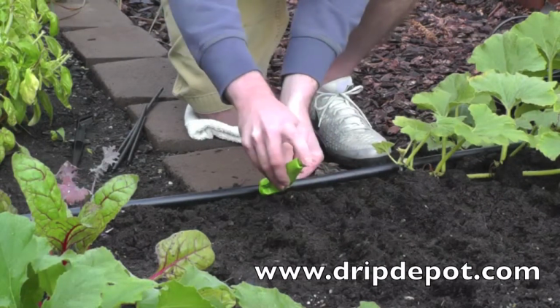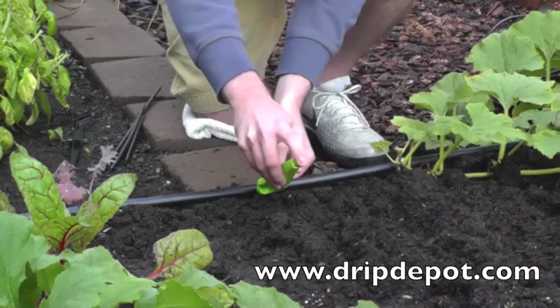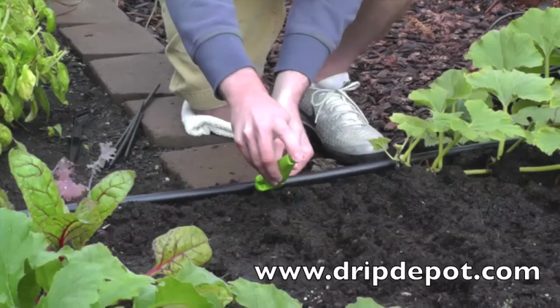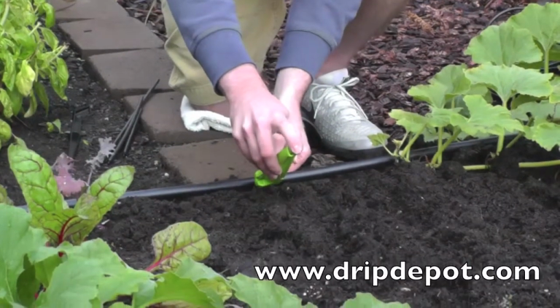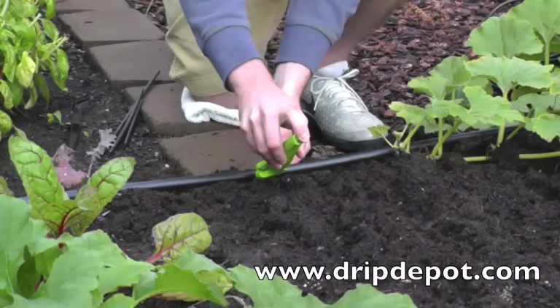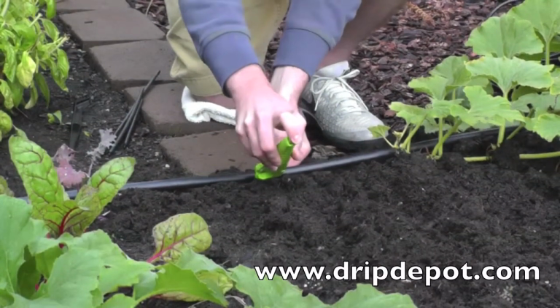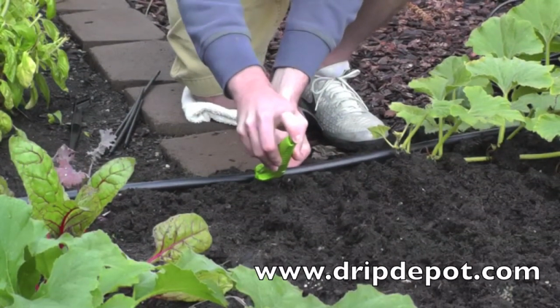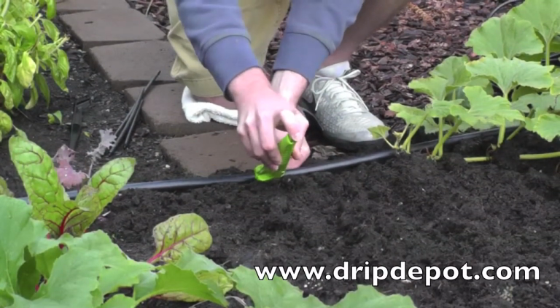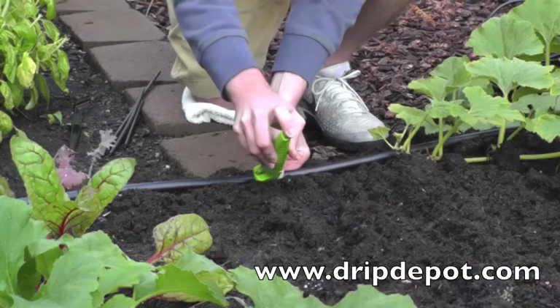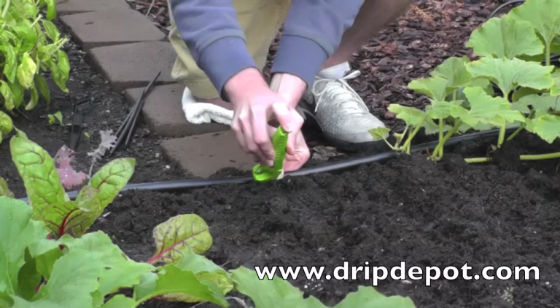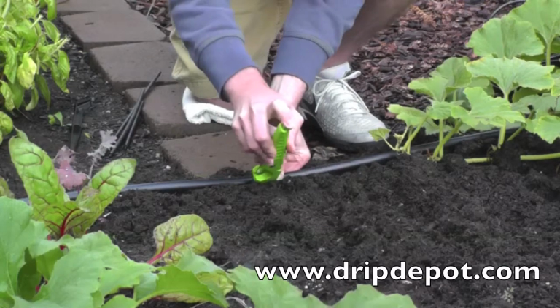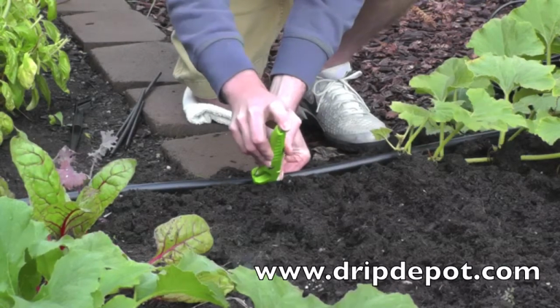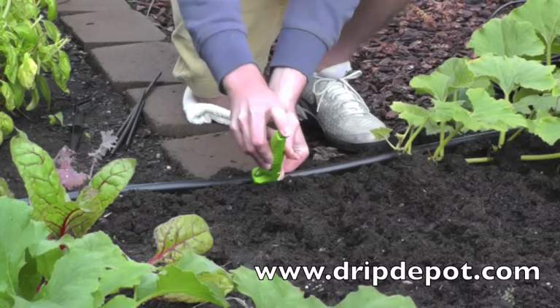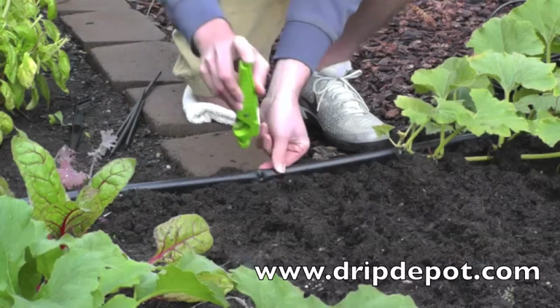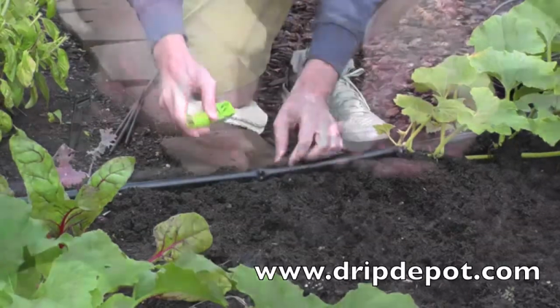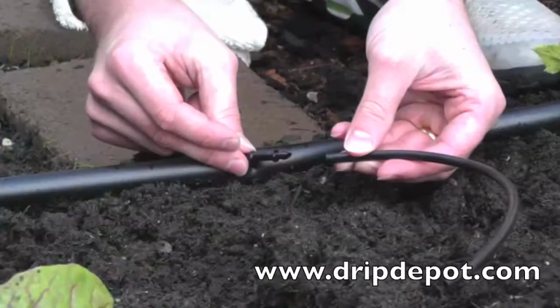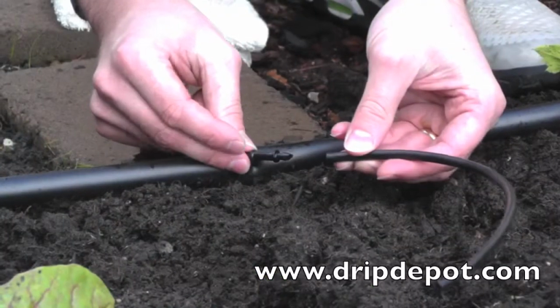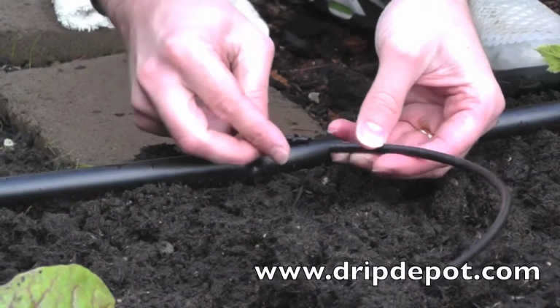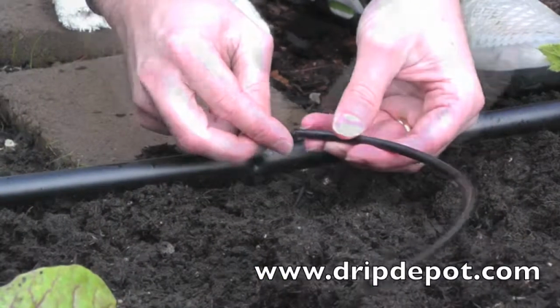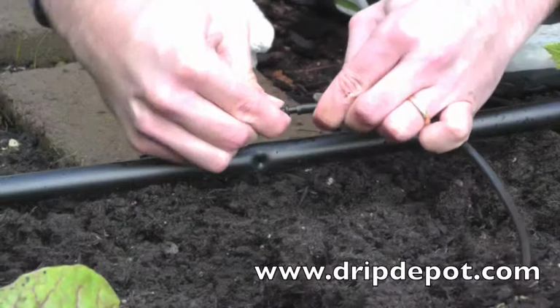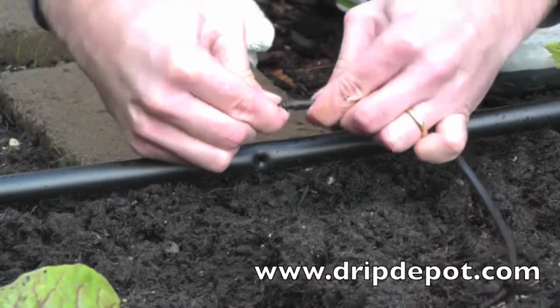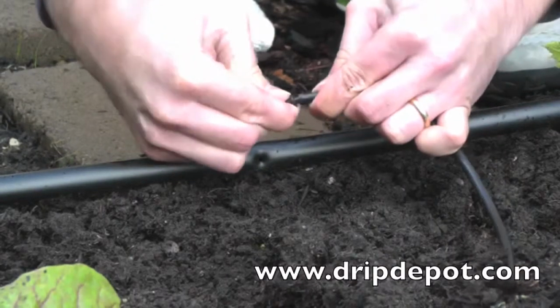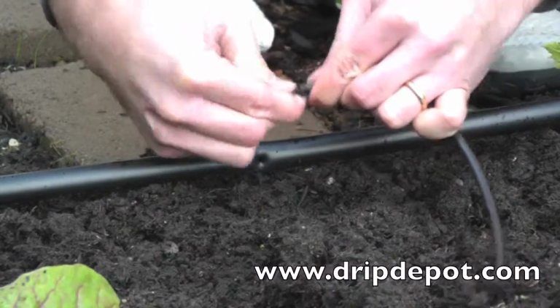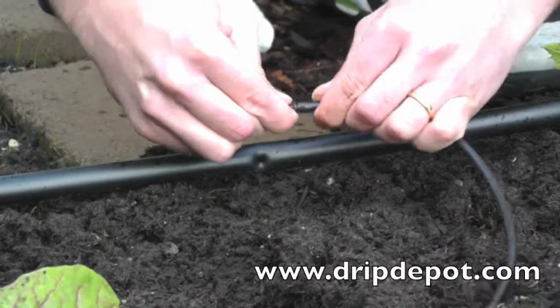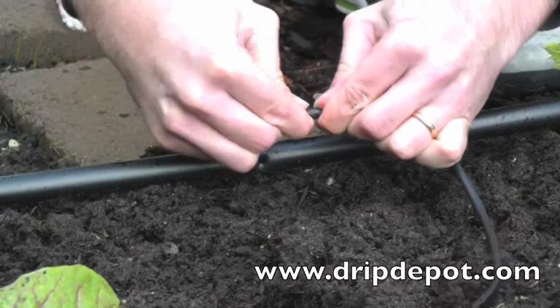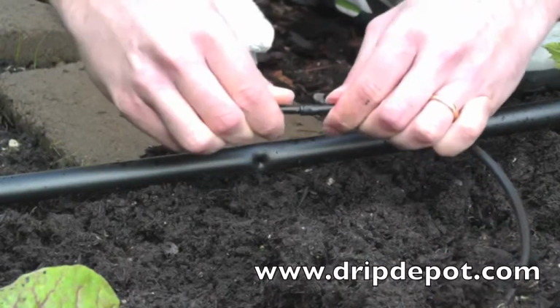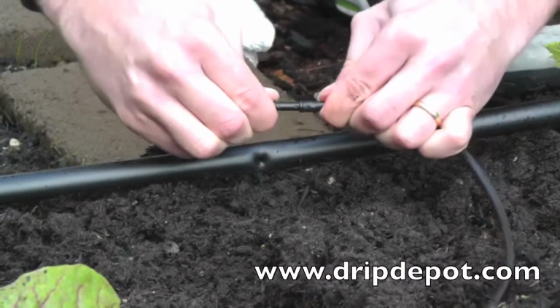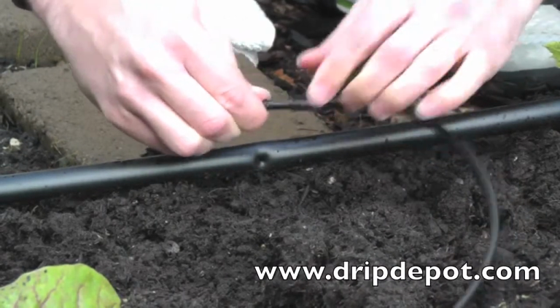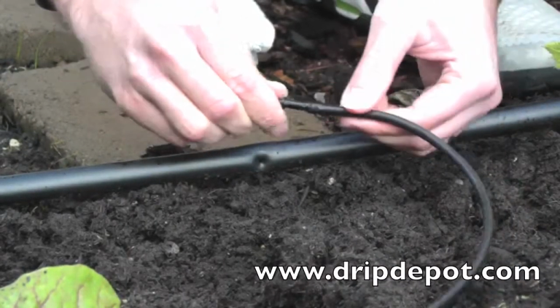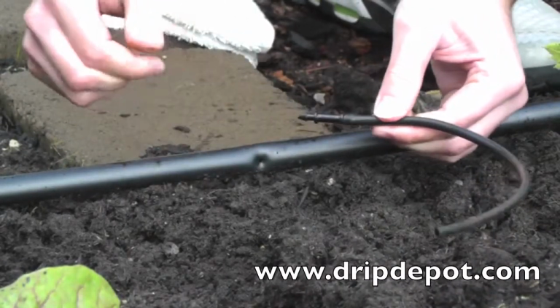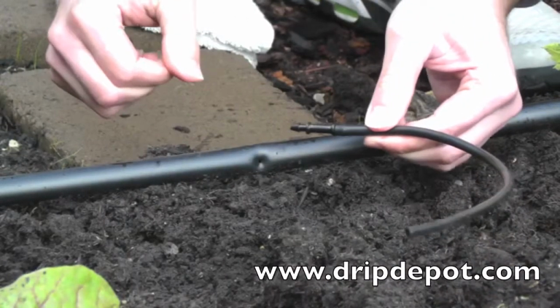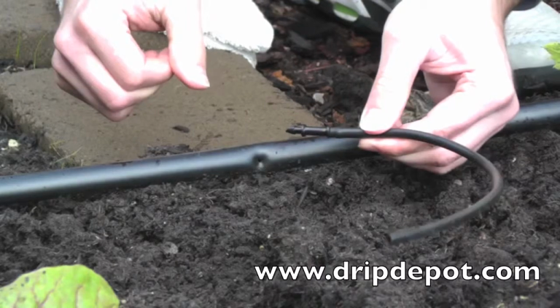The first step in installation is to punch a hole in the mainline tubing. A quarter-inch barbed connector is then used to attach the quarter-inch tubing to the mainline tubing. Push the quarter-inch tubing over the barb.